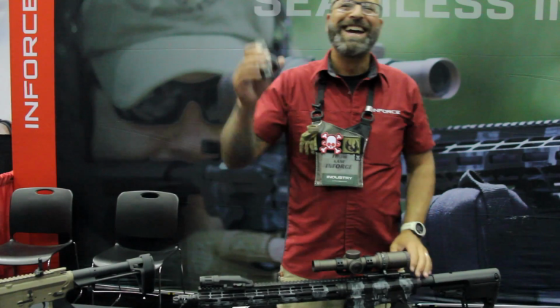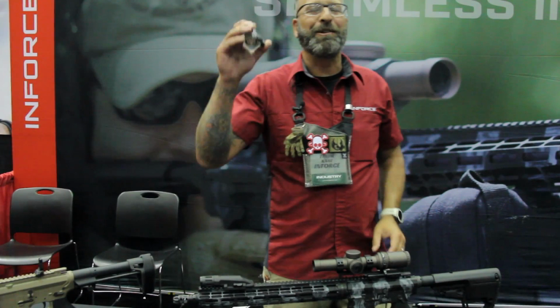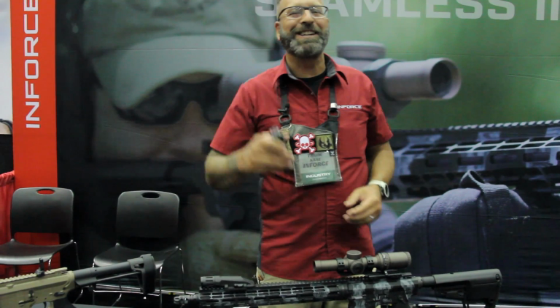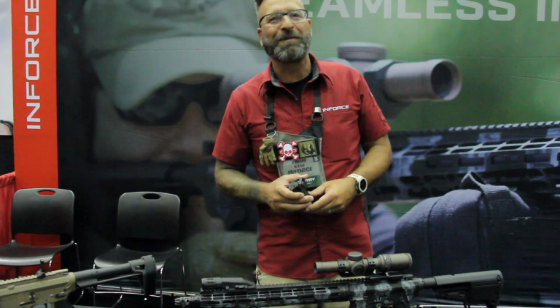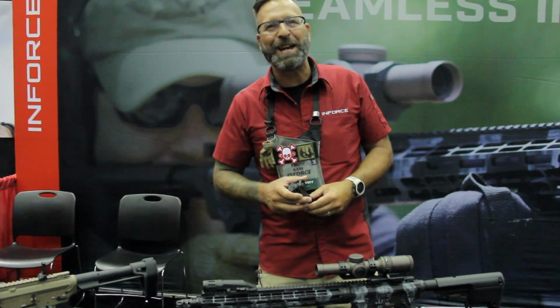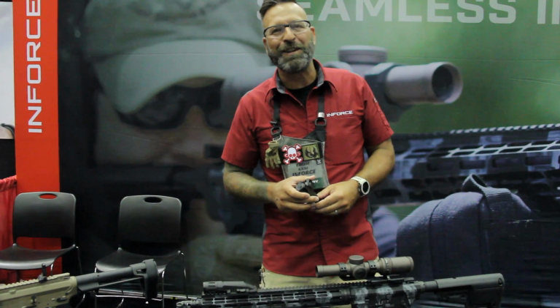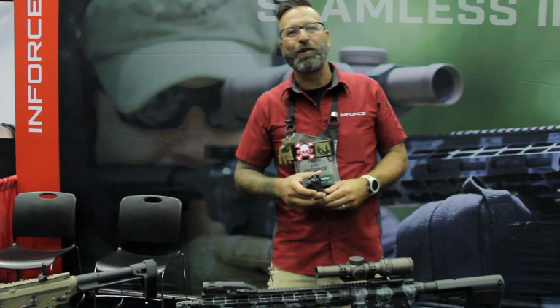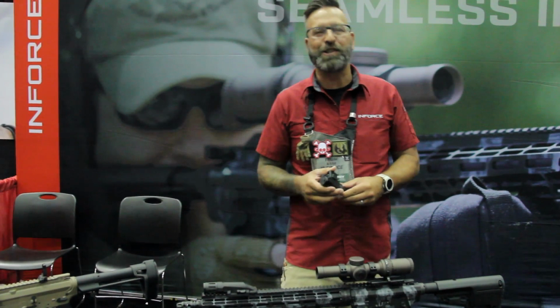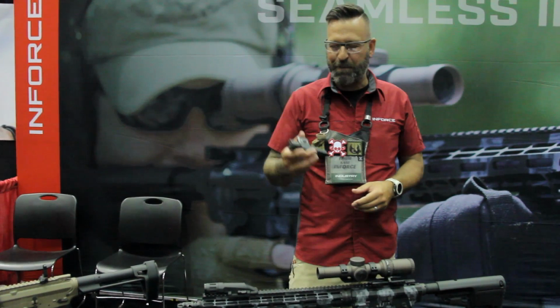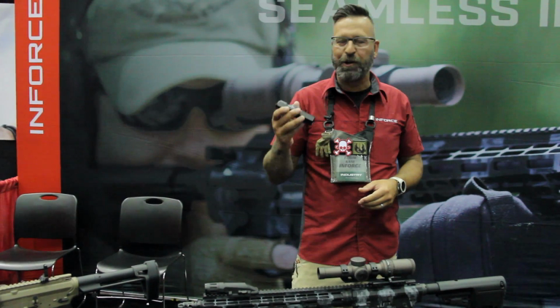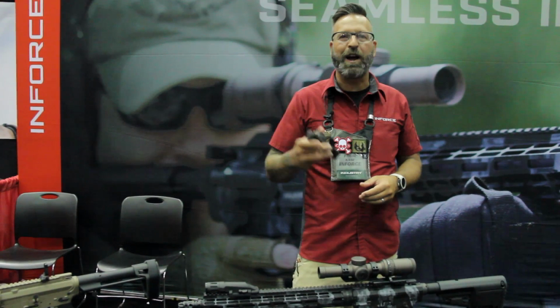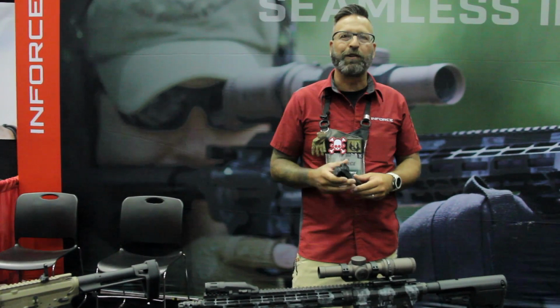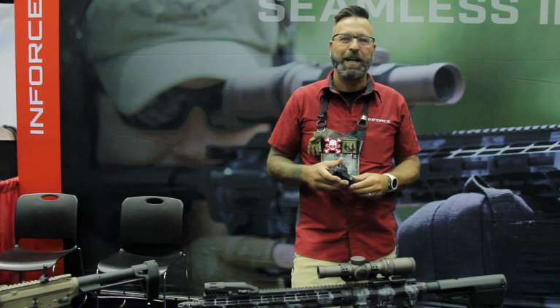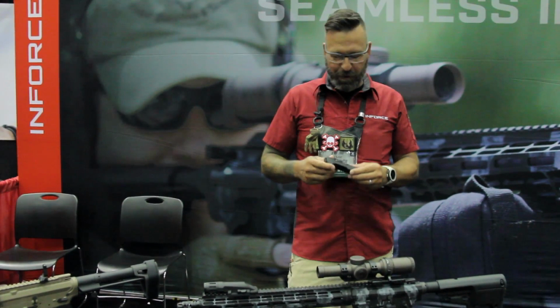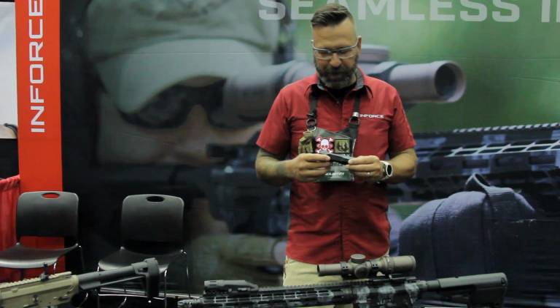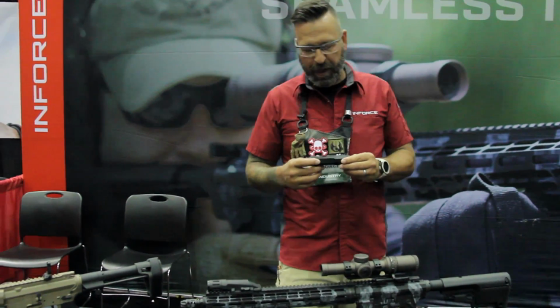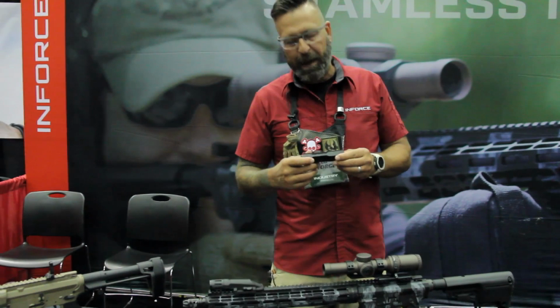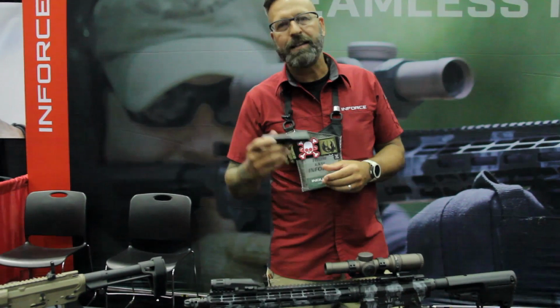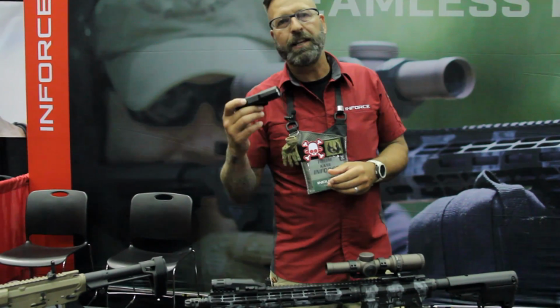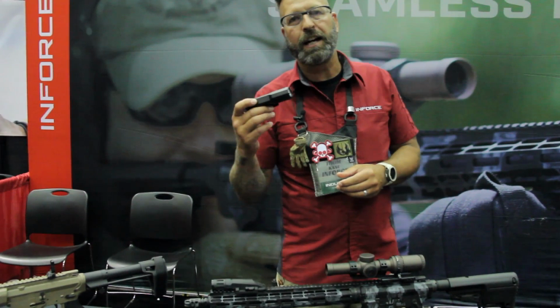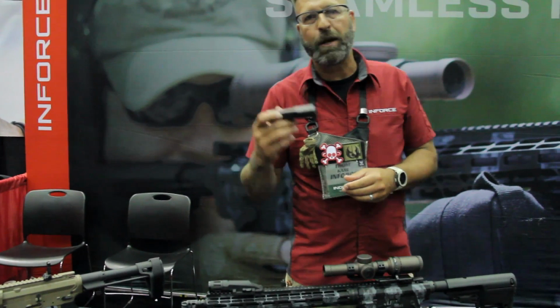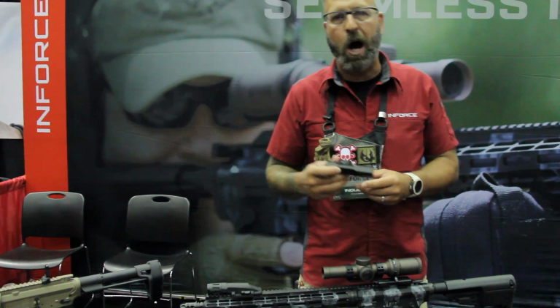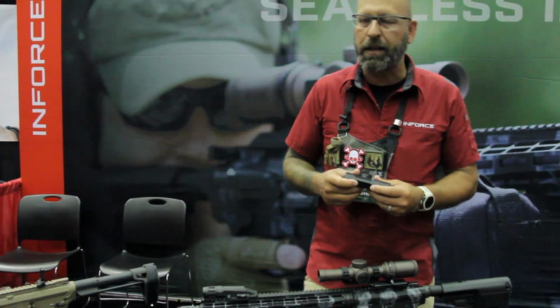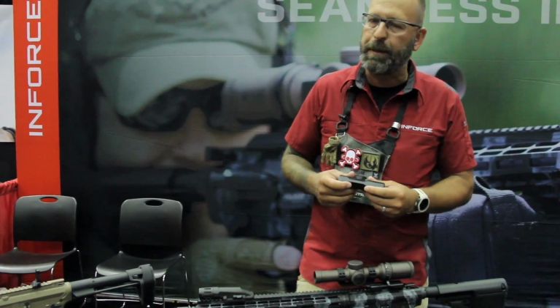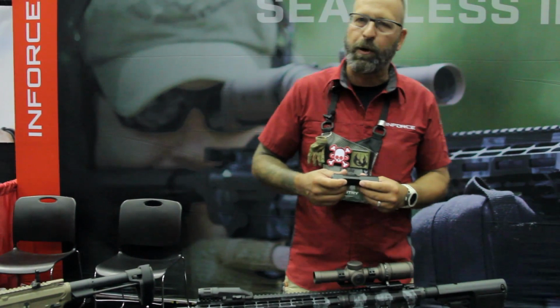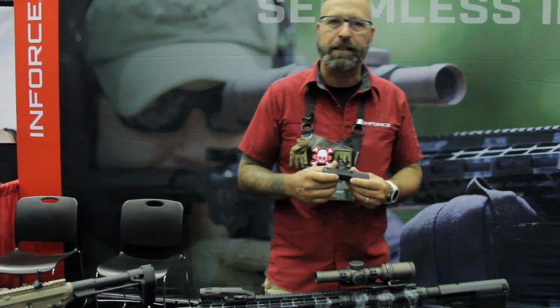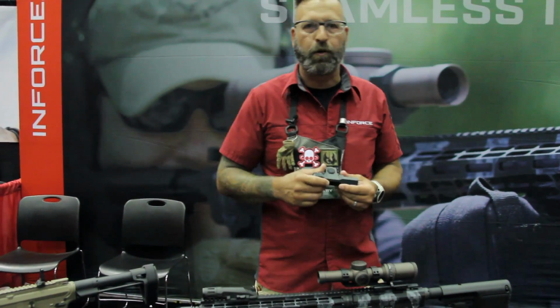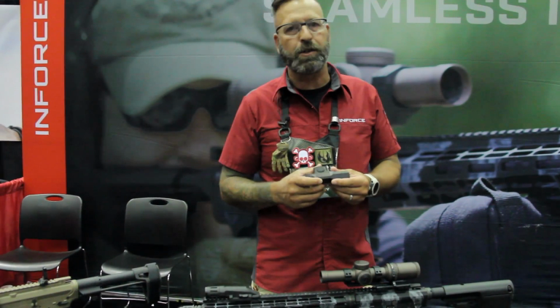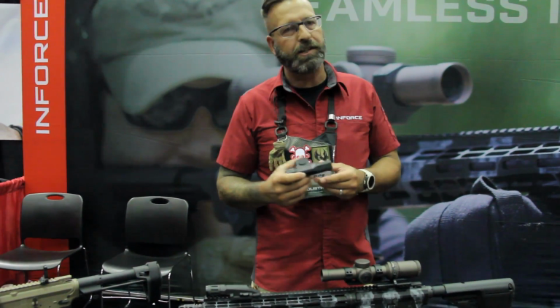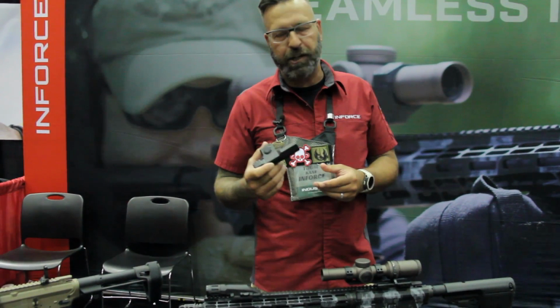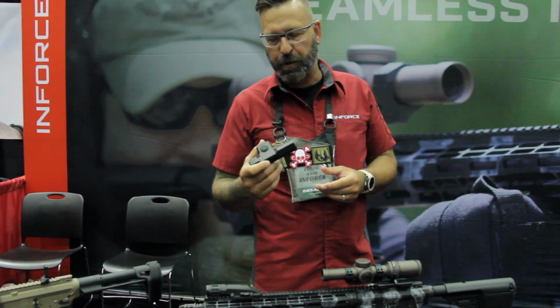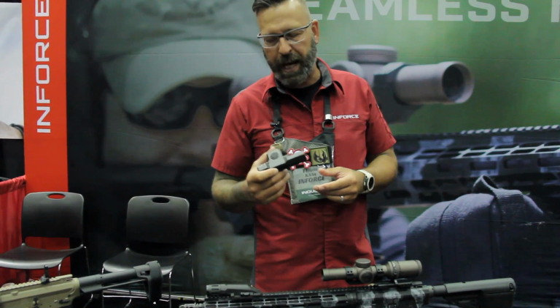Hey everybody, it's Tom Cain with InForest talking about our new rifle light. We've delved back into the metal body — a lot of people were asking for it, so we decided to do it again.